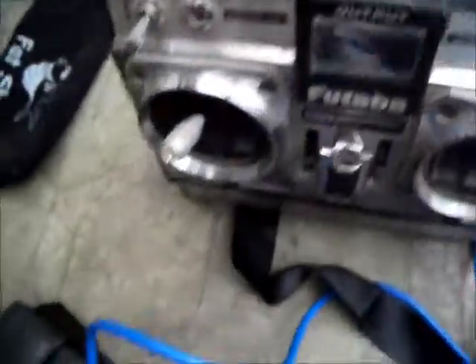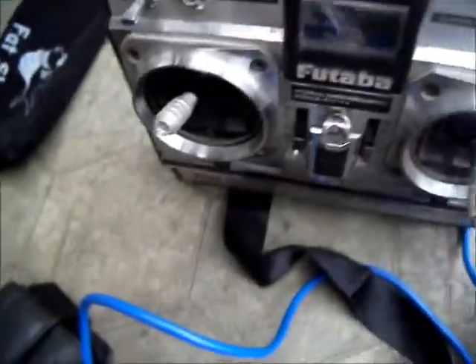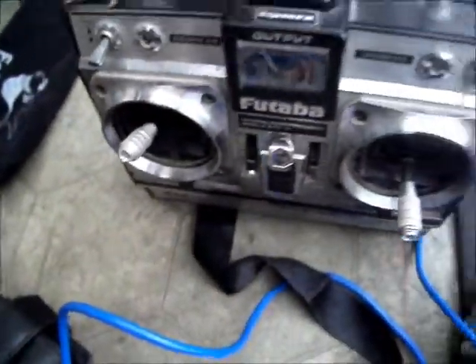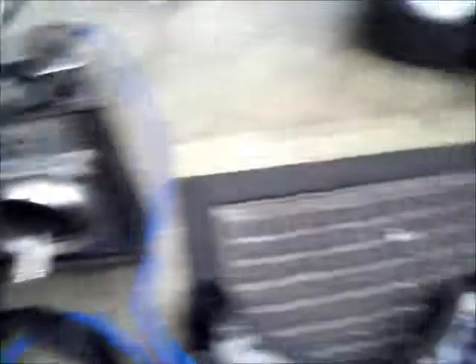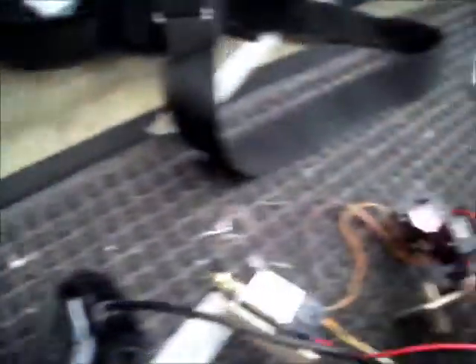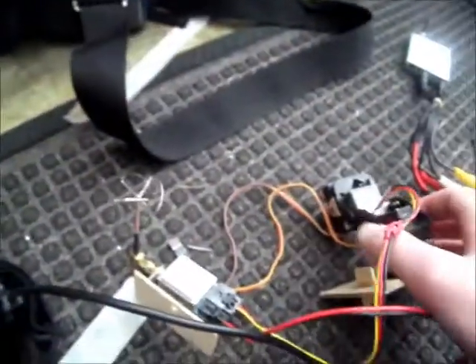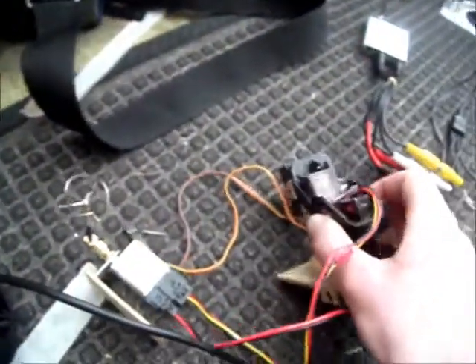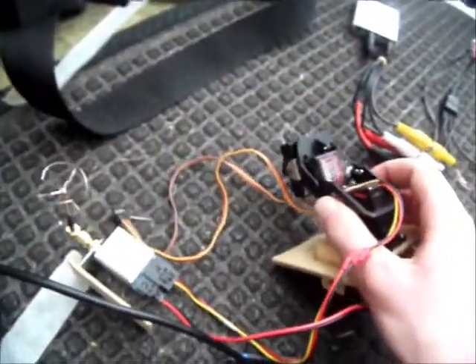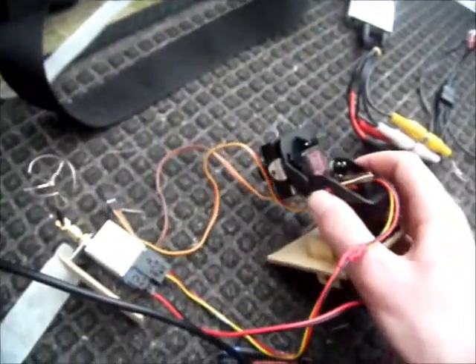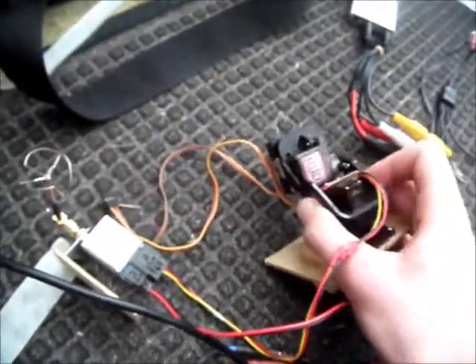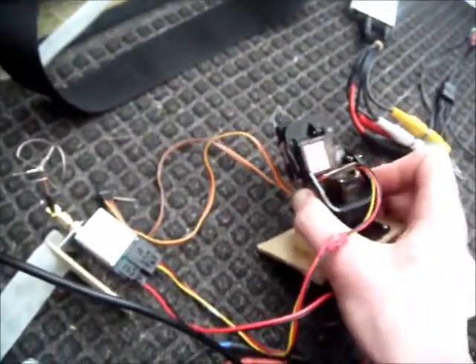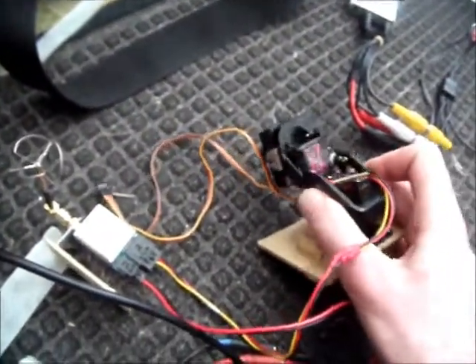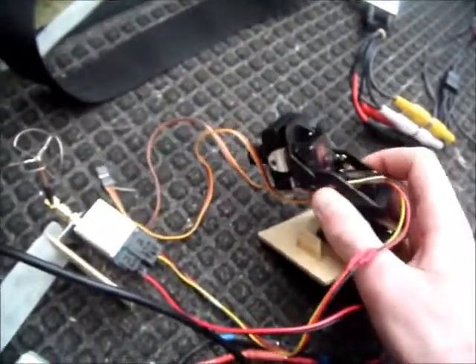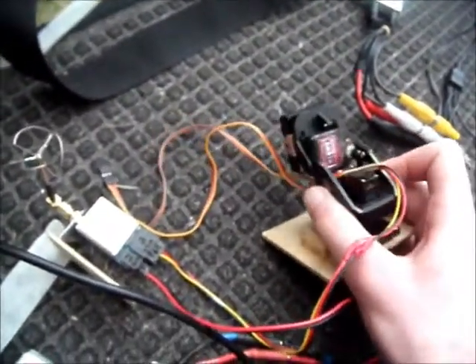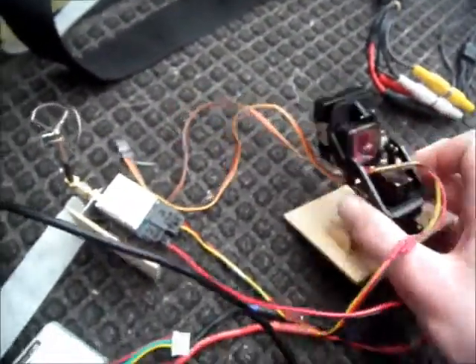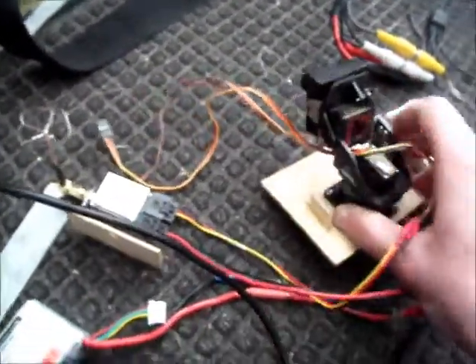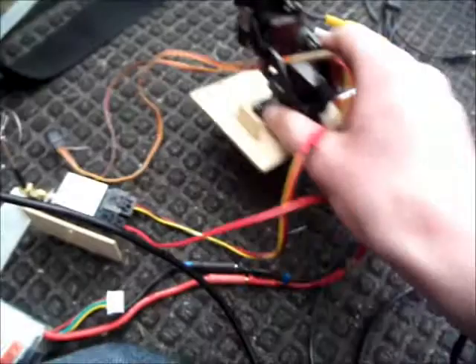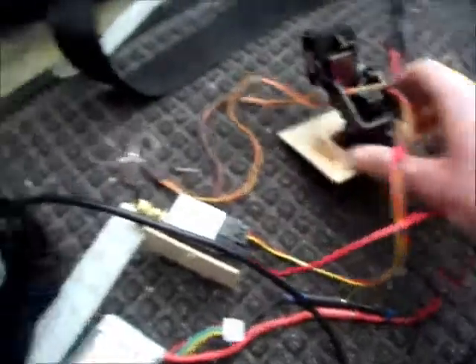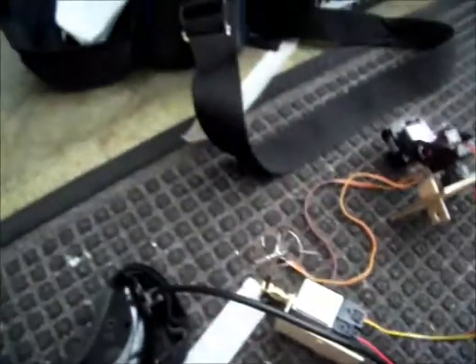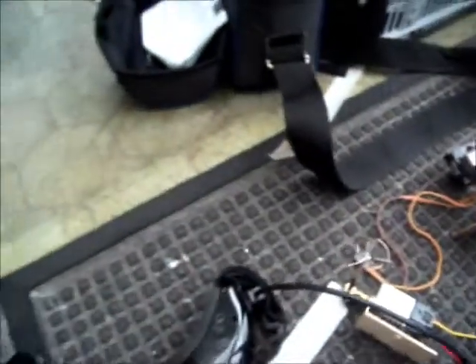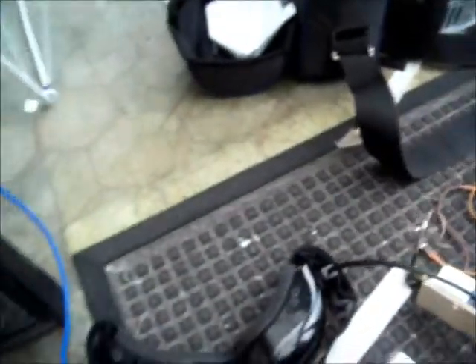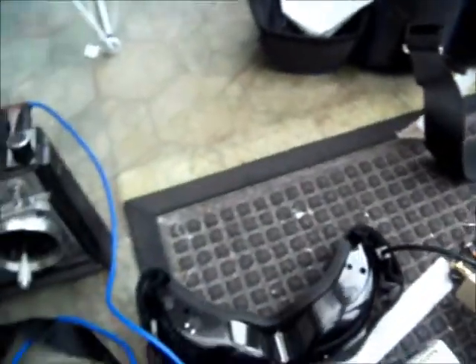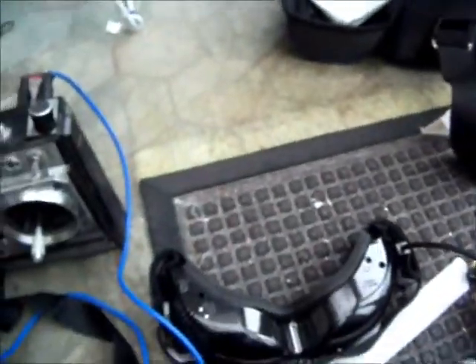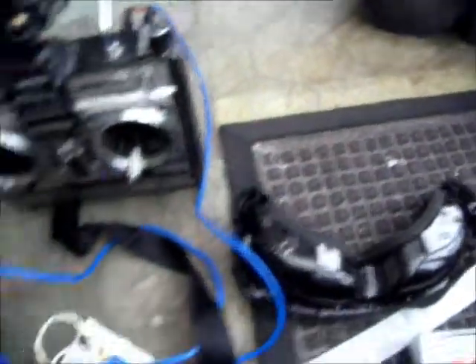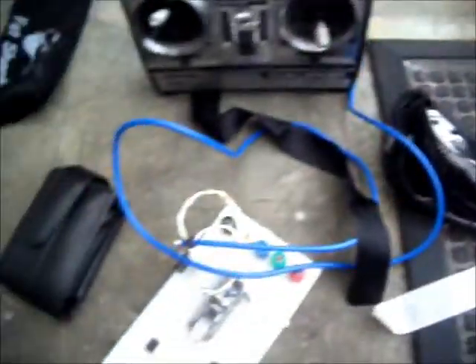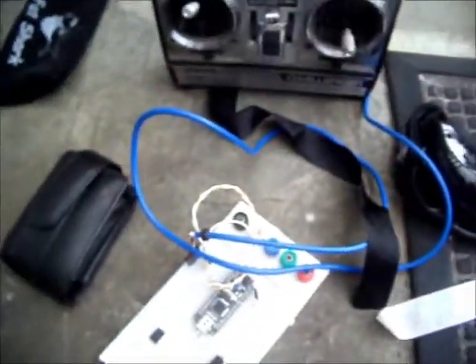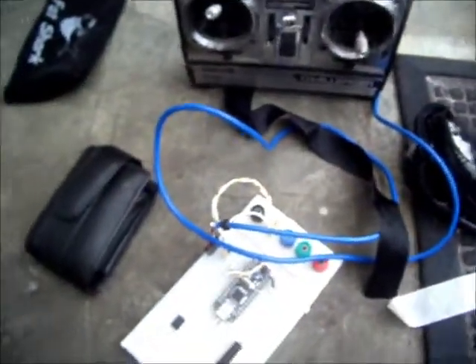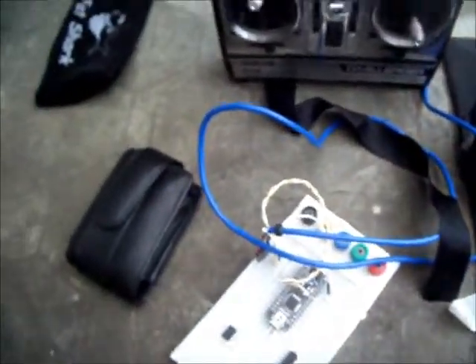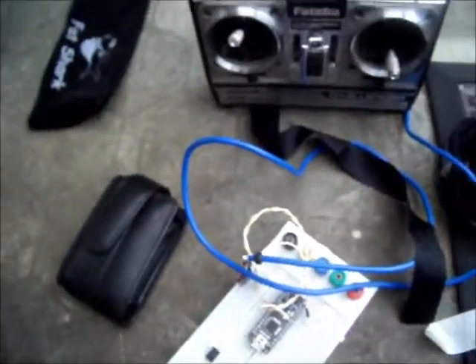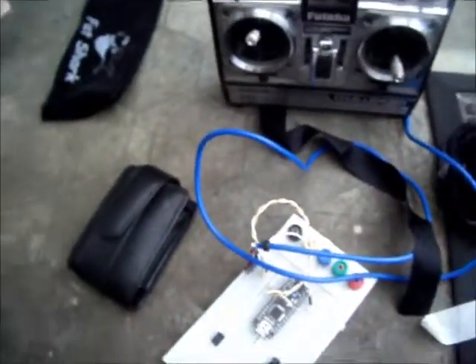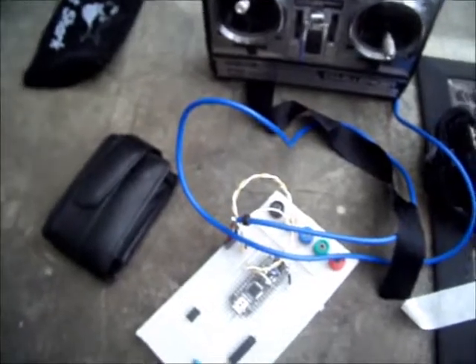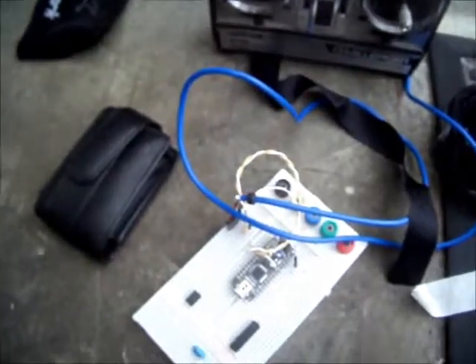Which will then control the panning of this through the 8-channel FrSky receiver.